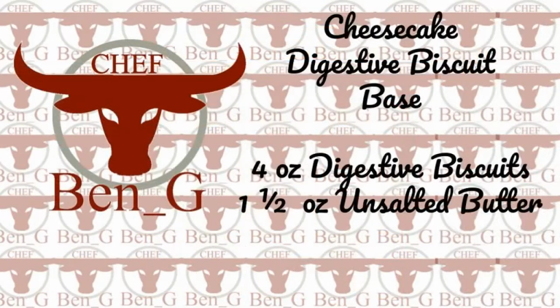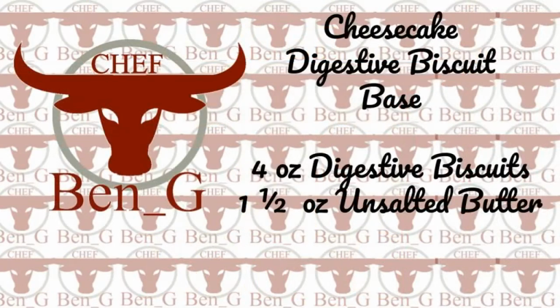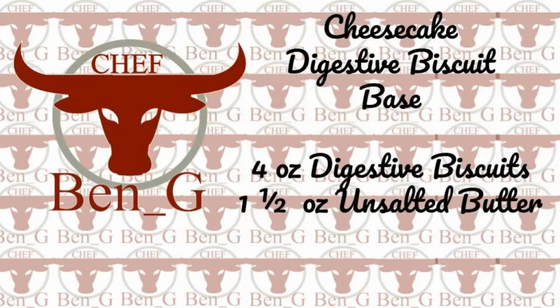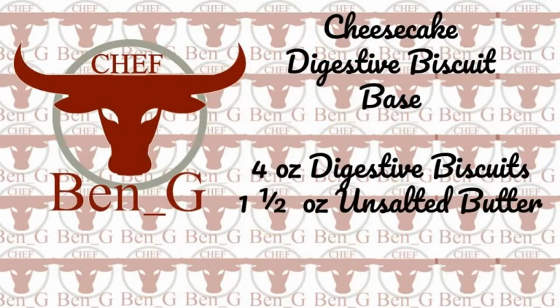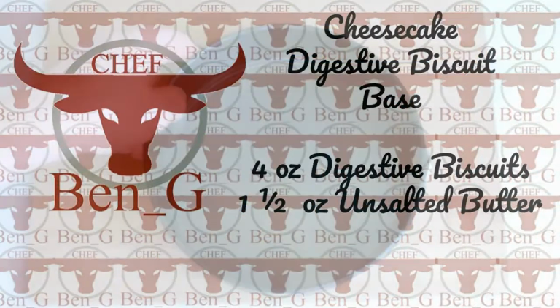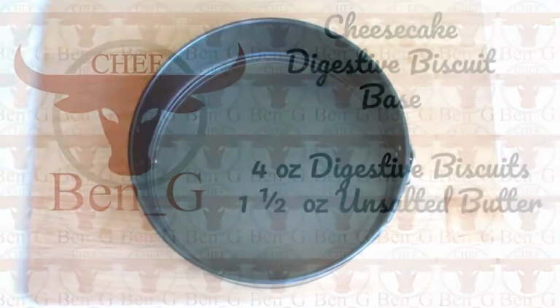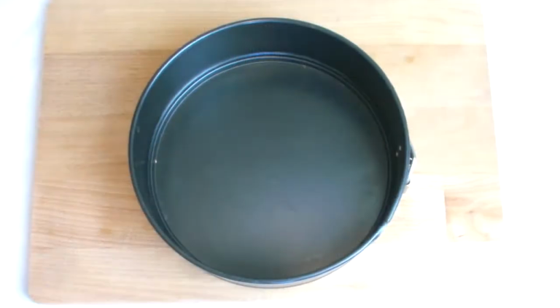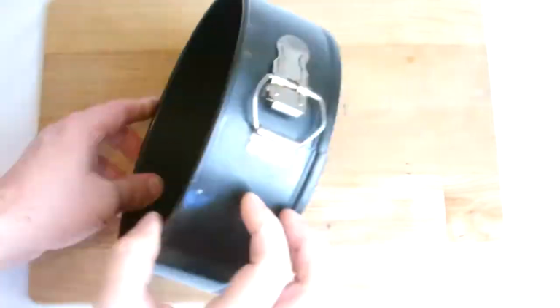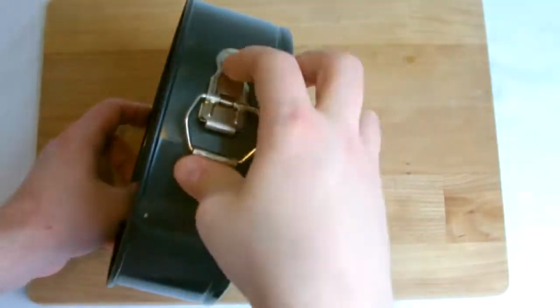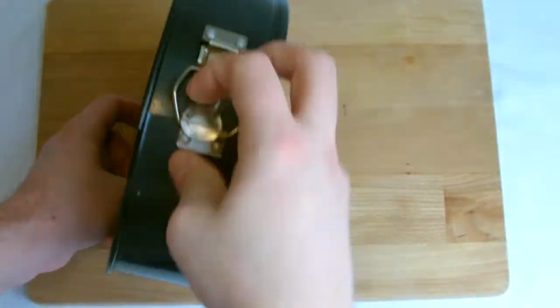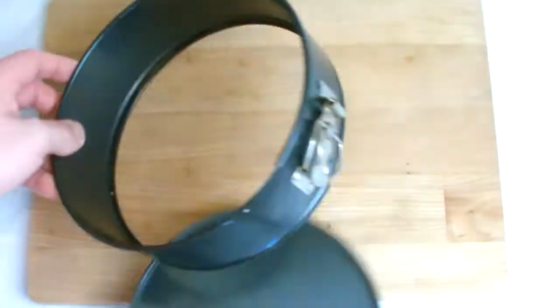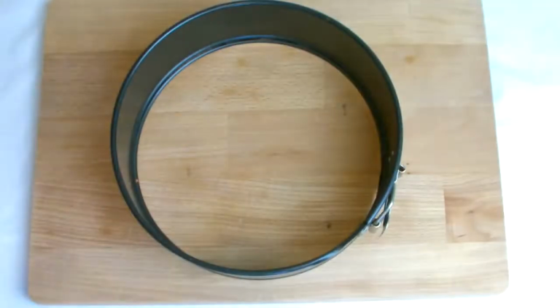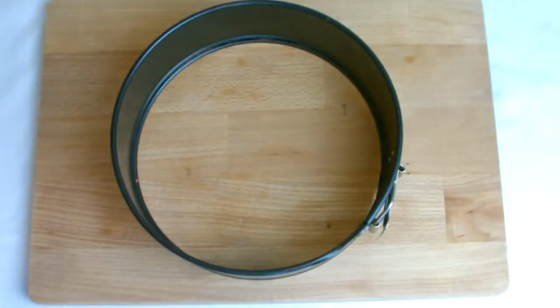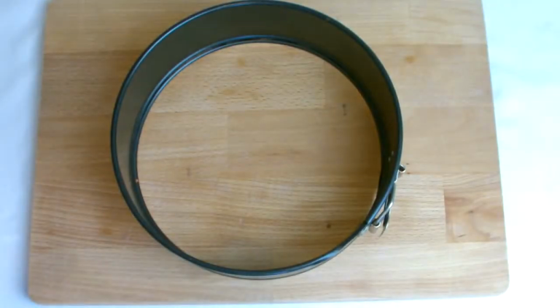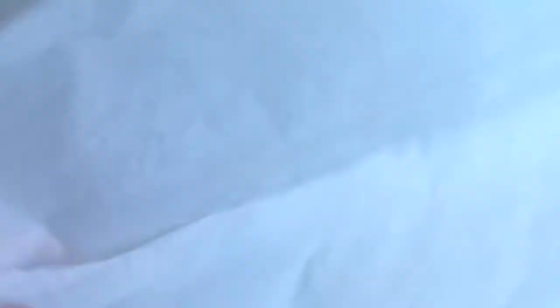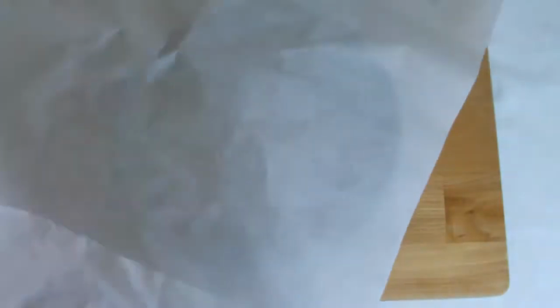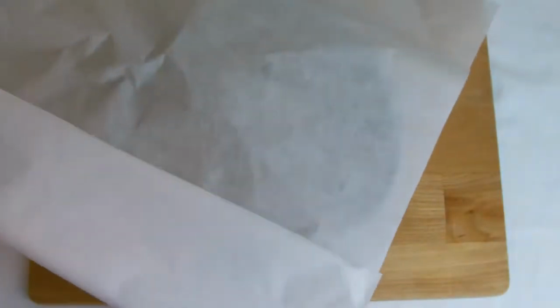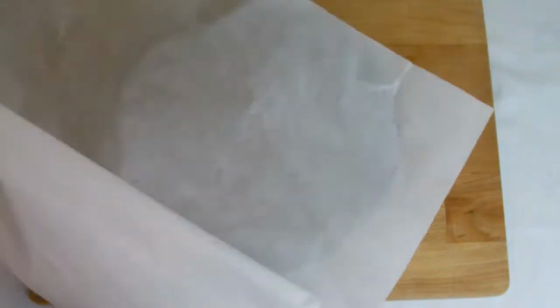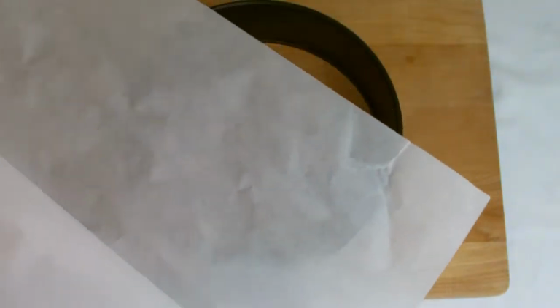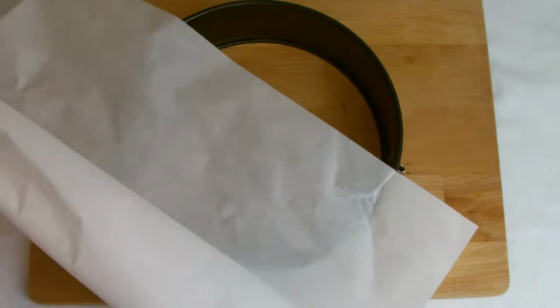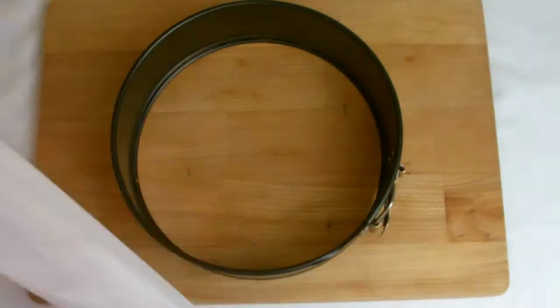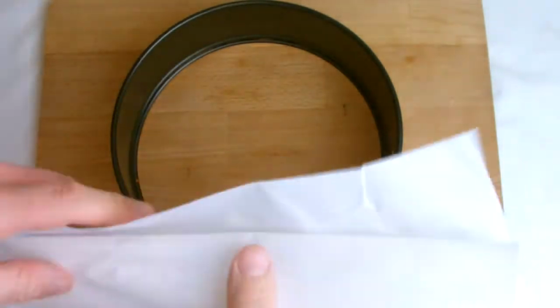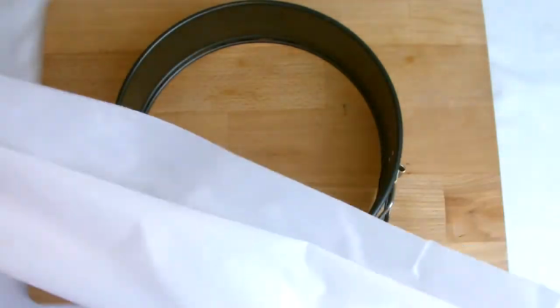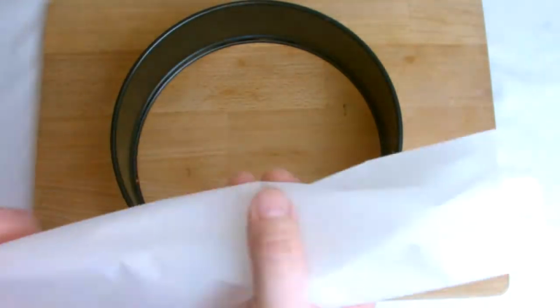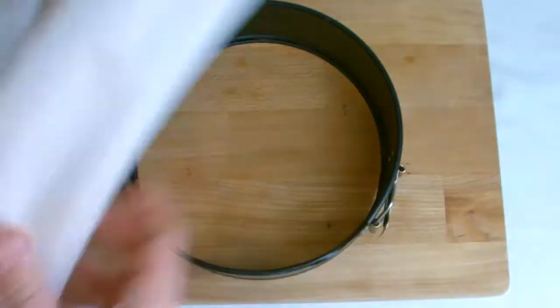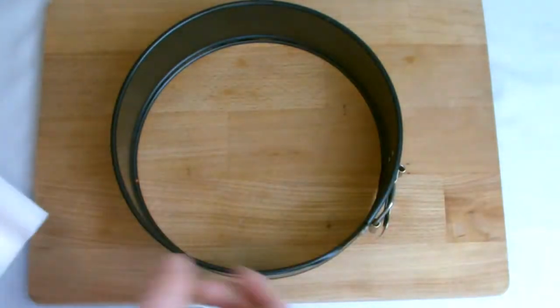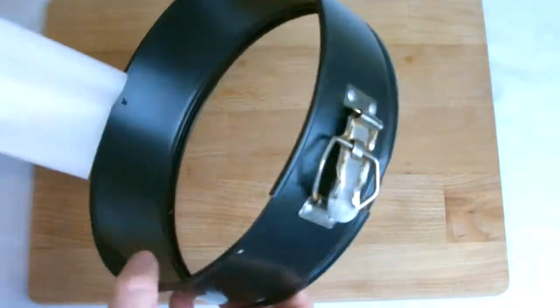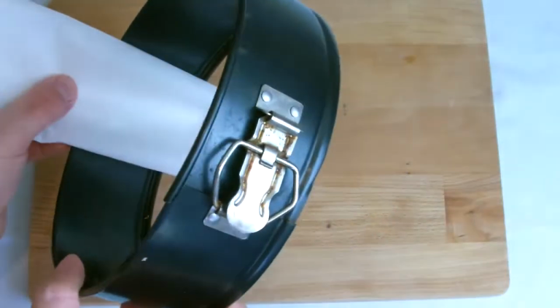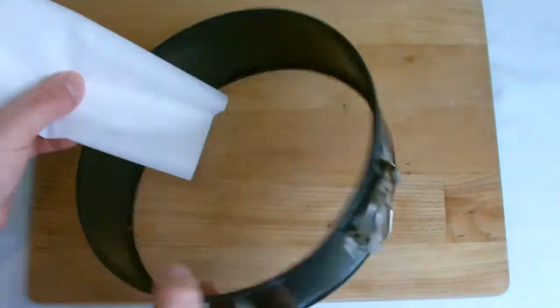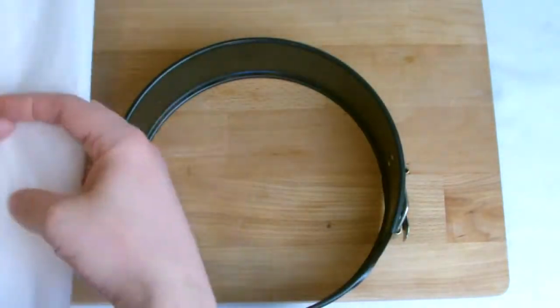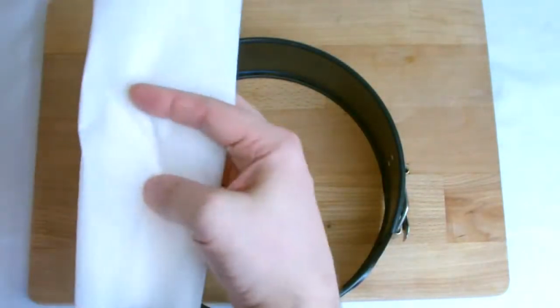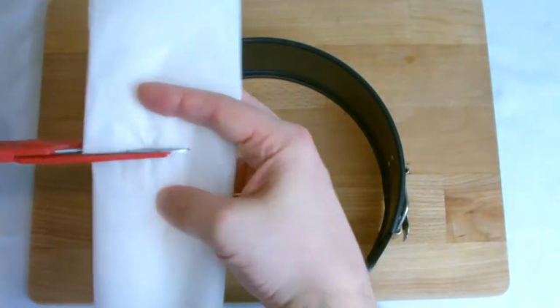Begin with the preparation of the tin and the biscuit base. It's essential to take your time on this and ensure a firm seal around the tin, otherwise there is a risk that the cheesecake filling could leak out during the baking process. The tin needs to be lined with greaseproof paper.